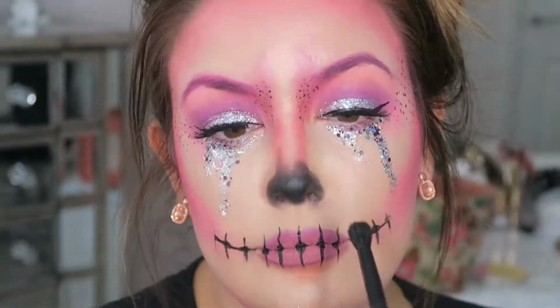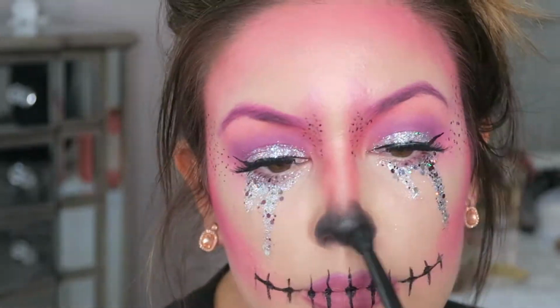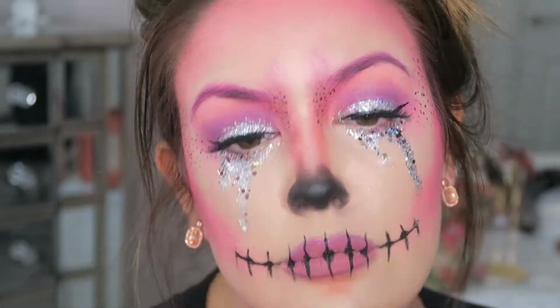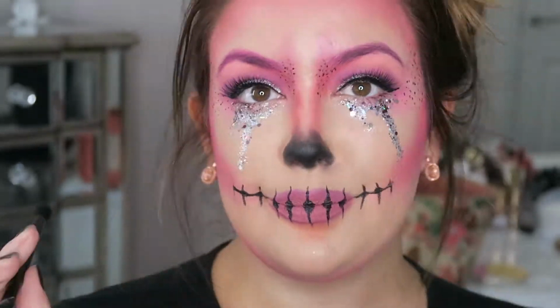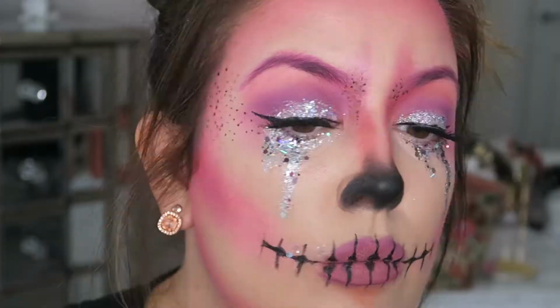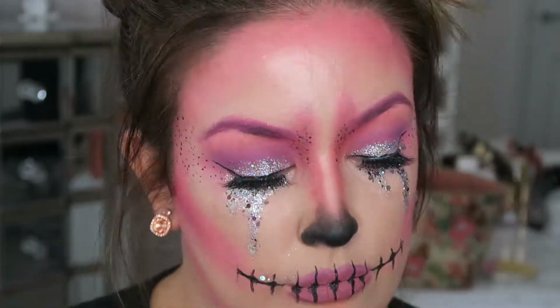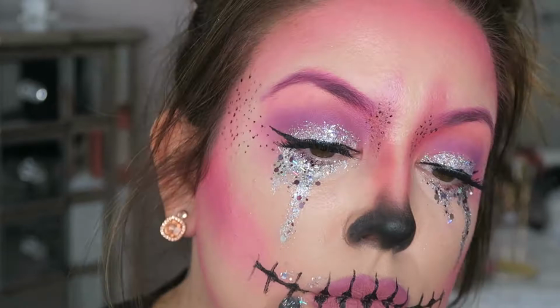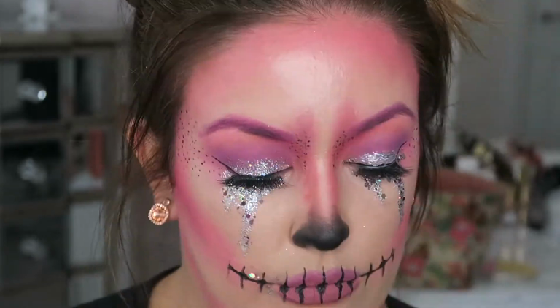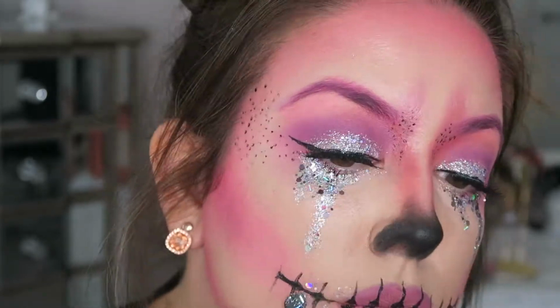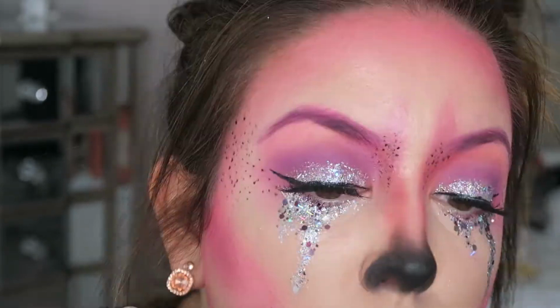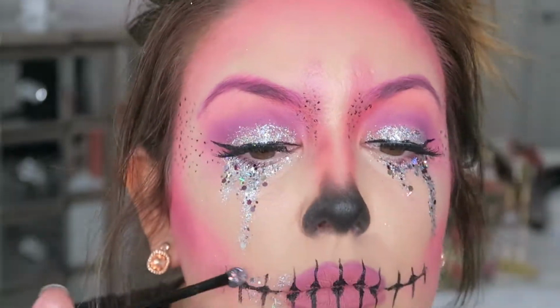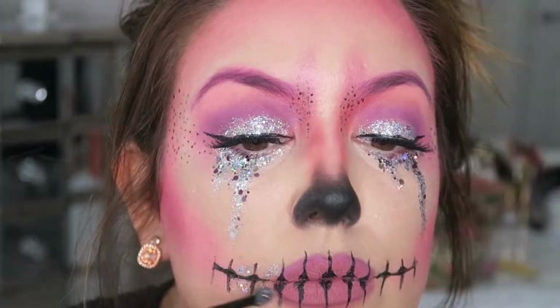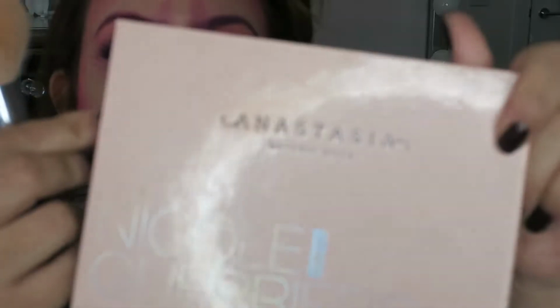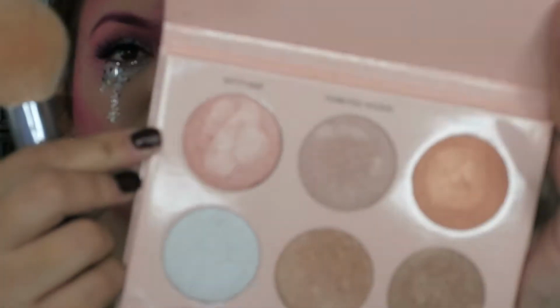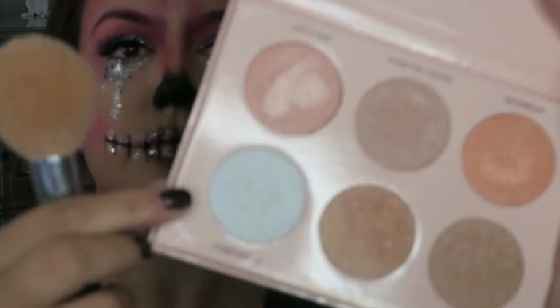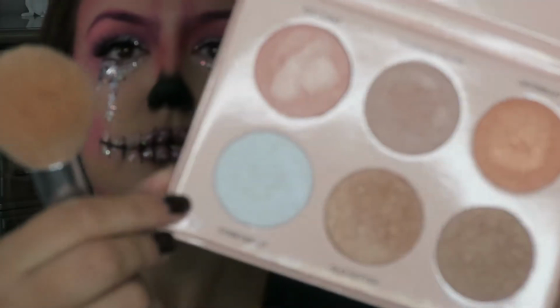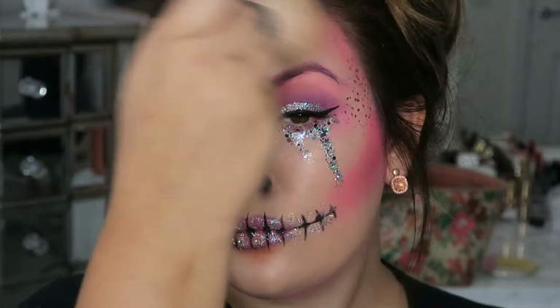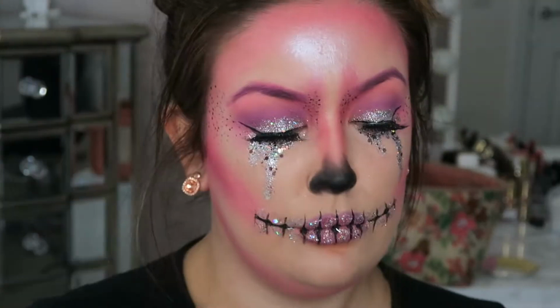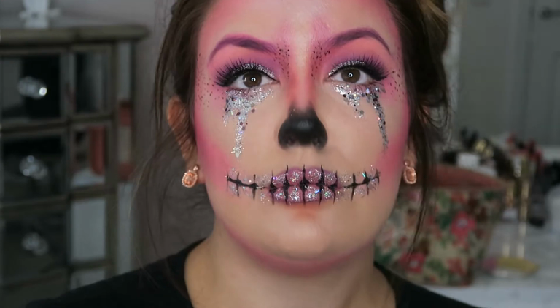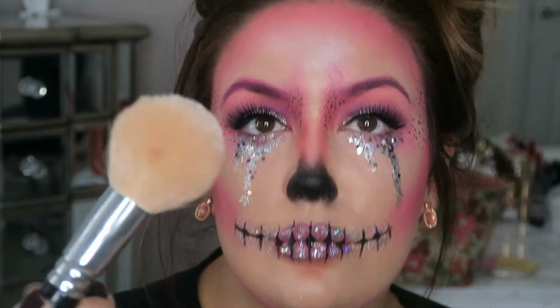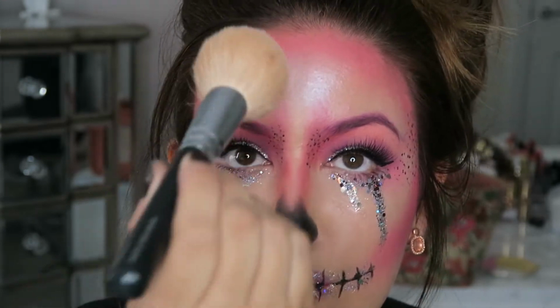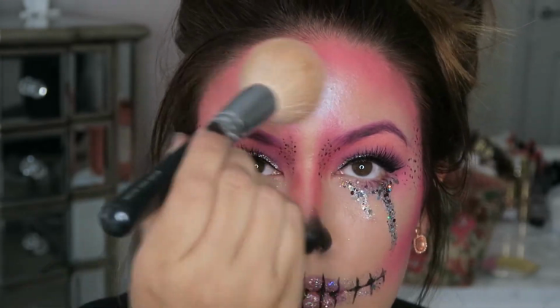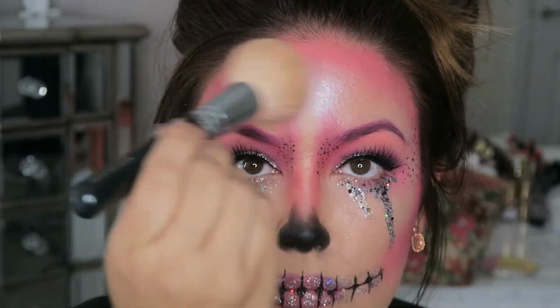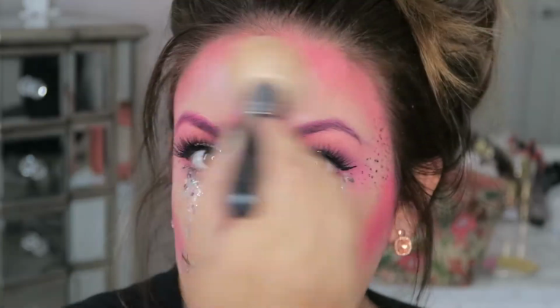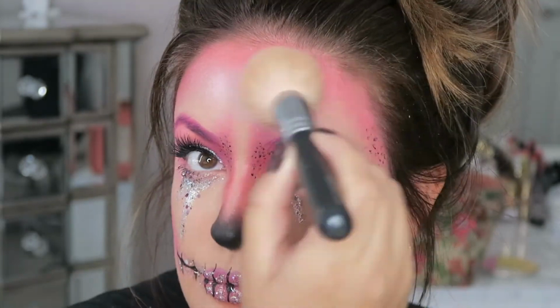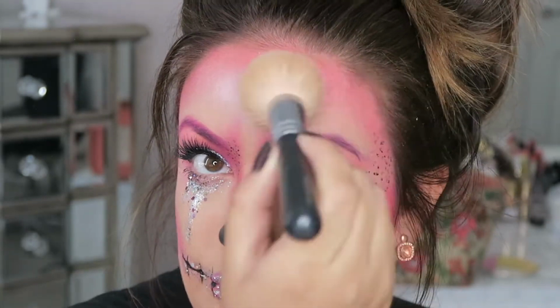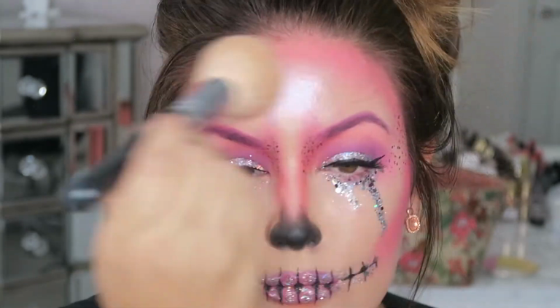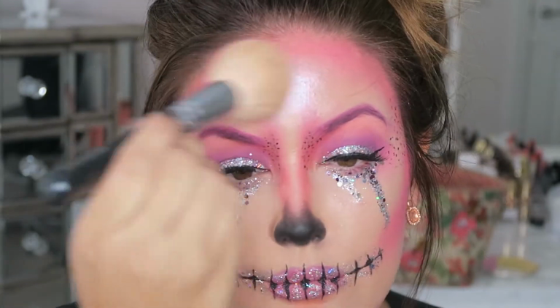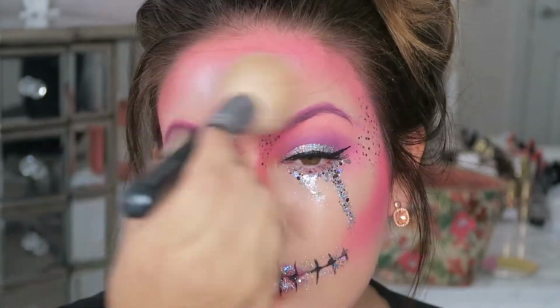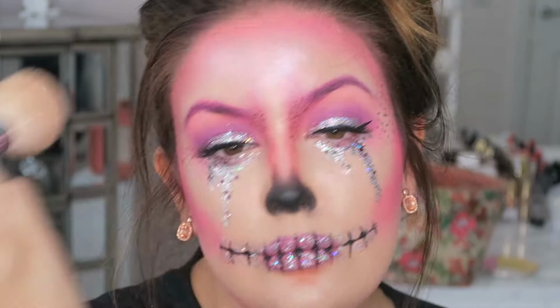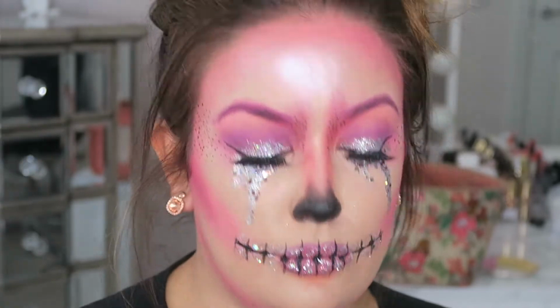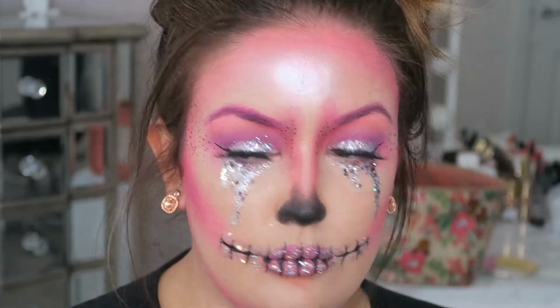Using the same technique we used for under the eyes, I'm just going into the hollows of those teeth and adding some glitter. Then using a highlighter, you're going to want to highlight any high points of the face — so I just did my forehead, my cheekbones, and my chin.